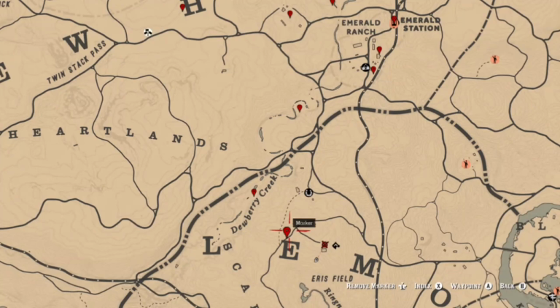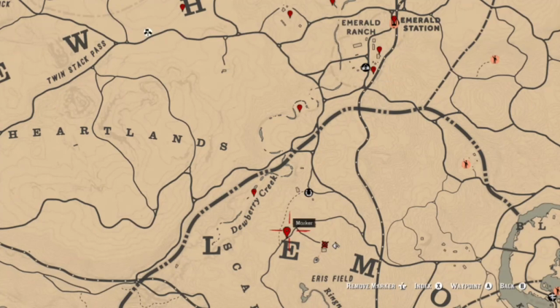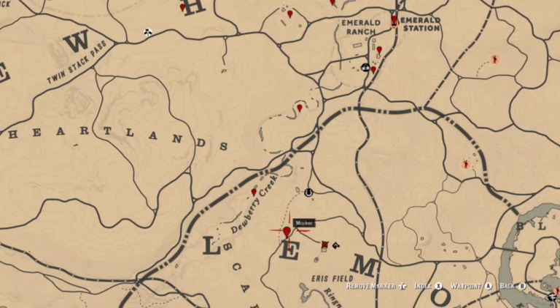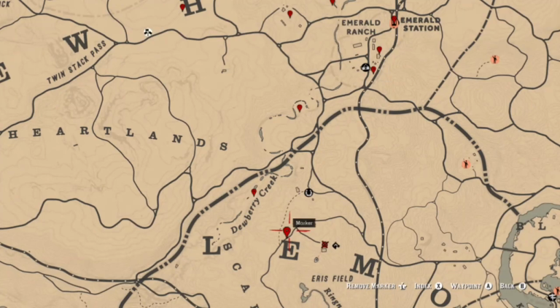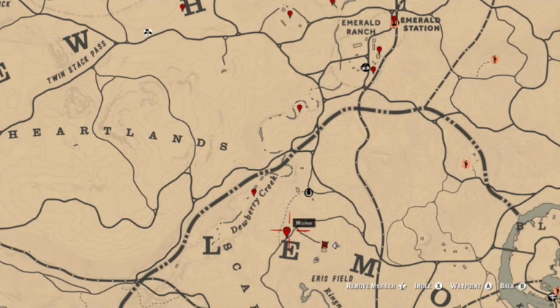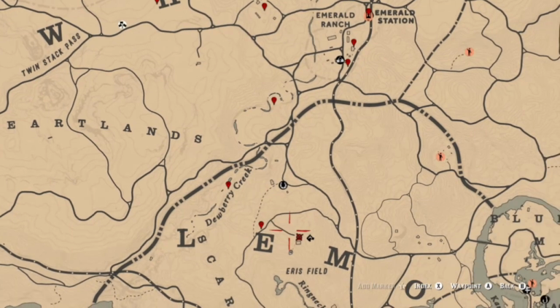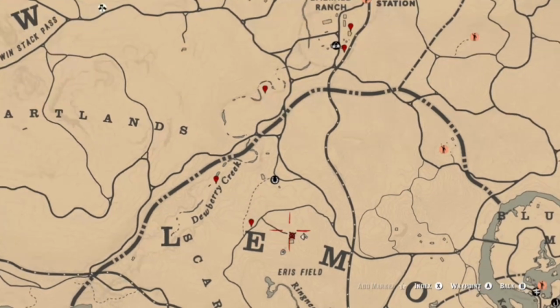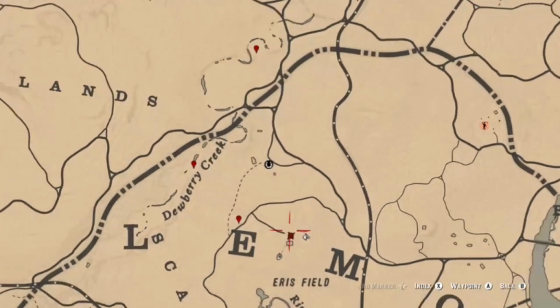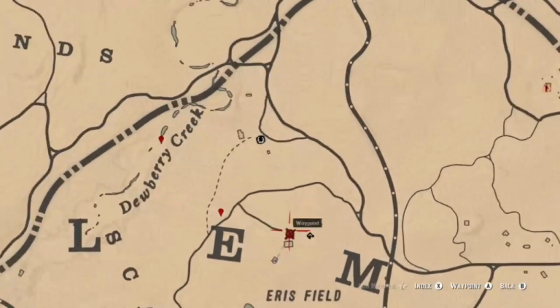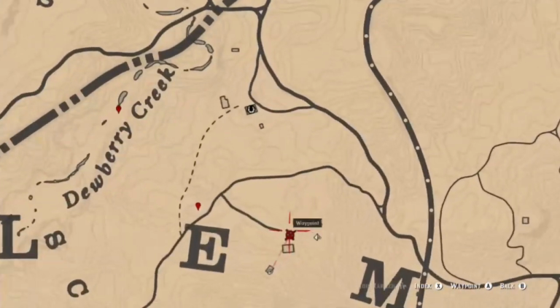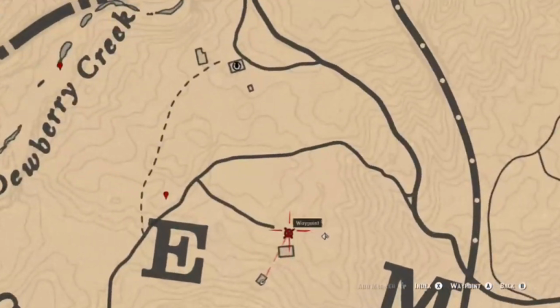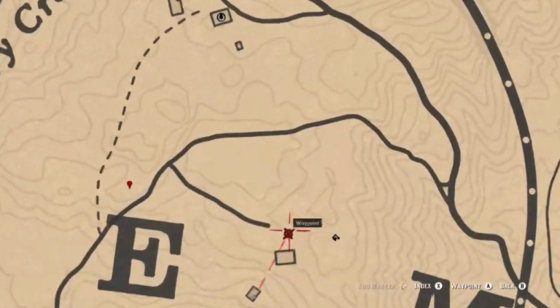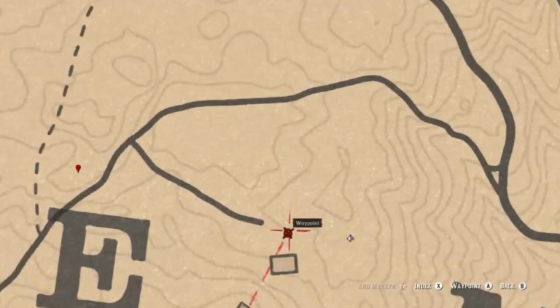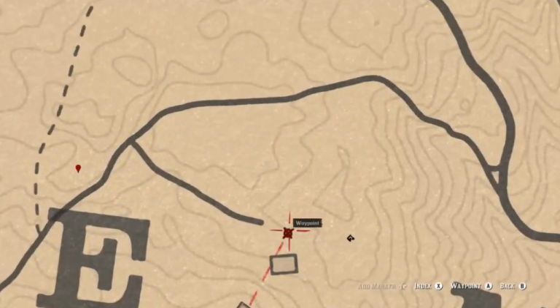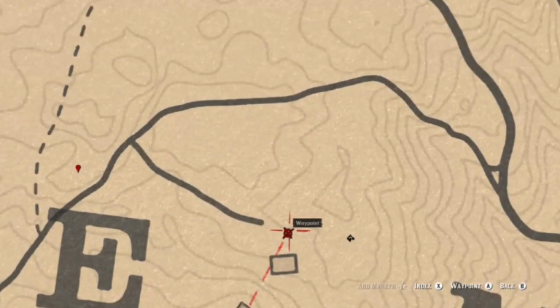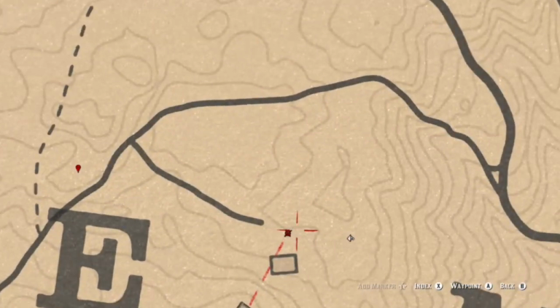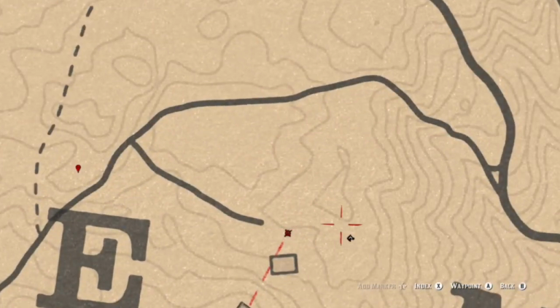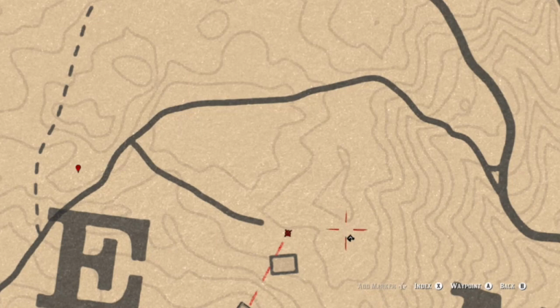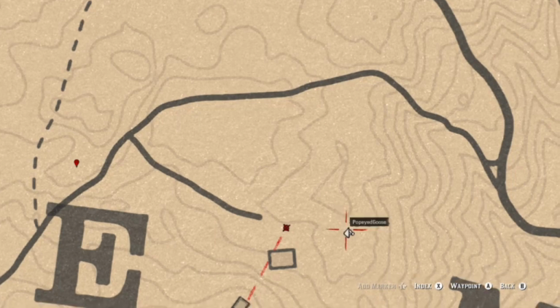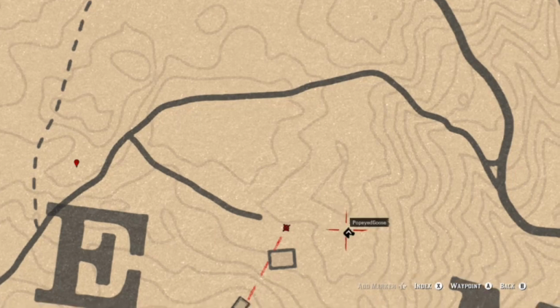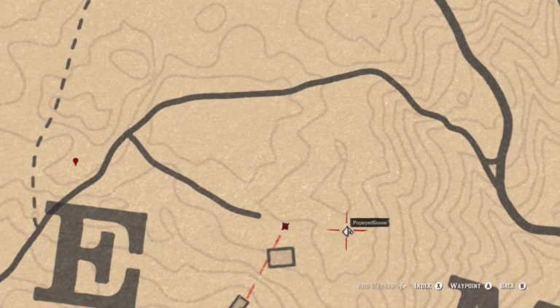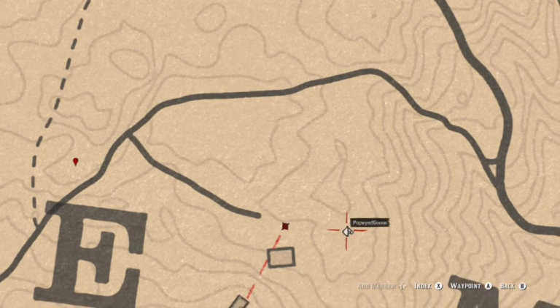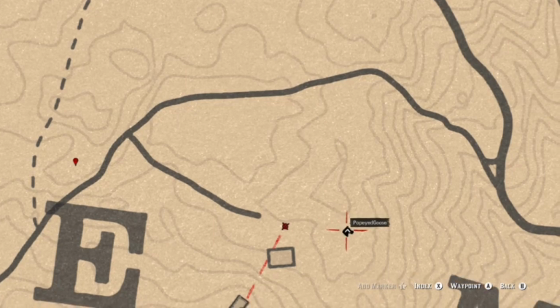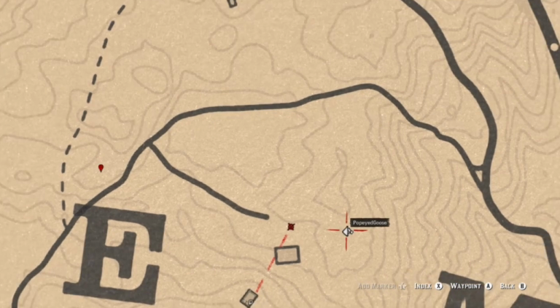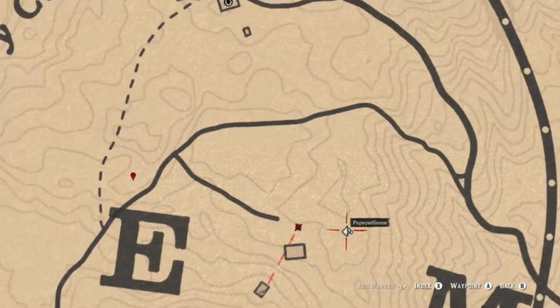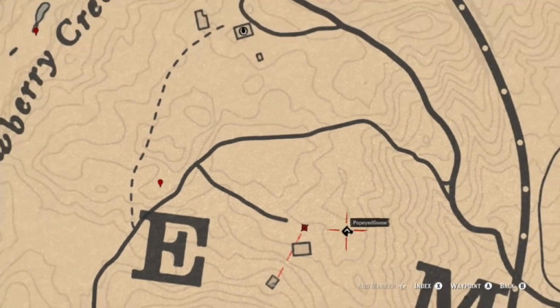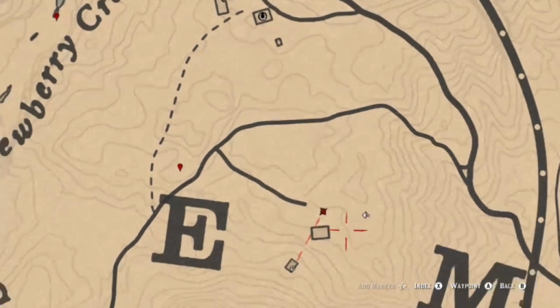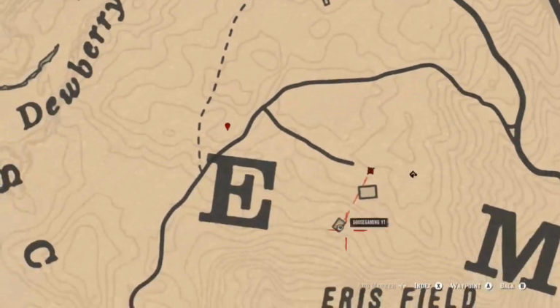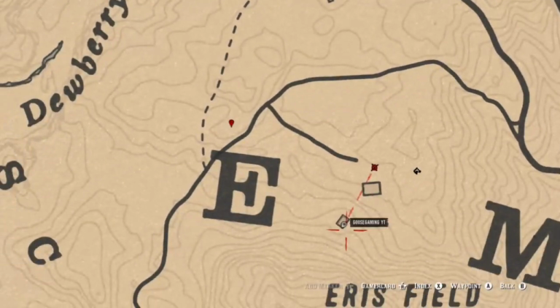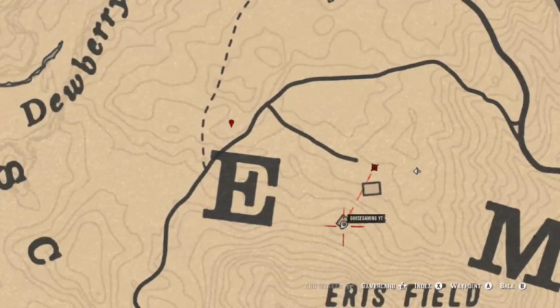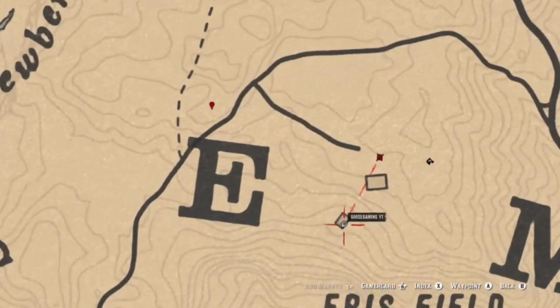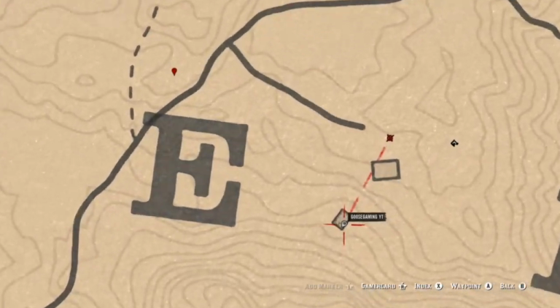You can find a coin at the clothes hanger and a piece of jewelry. These next locations in Dewberry Creek are usually random items — could be a coin, jewelry, or arrowhead. This next location is a well where you can find a coin, followed by a piece of jewelry where my horse is, and when my player icon is inside the little shack you can find a tarot card.